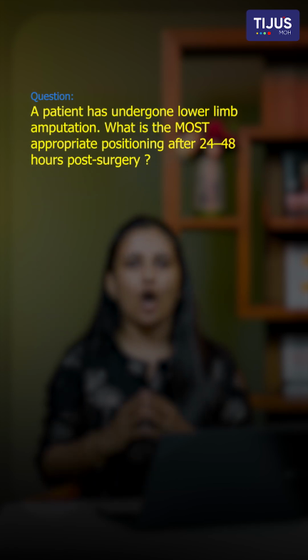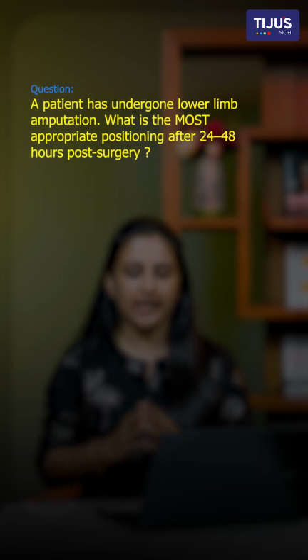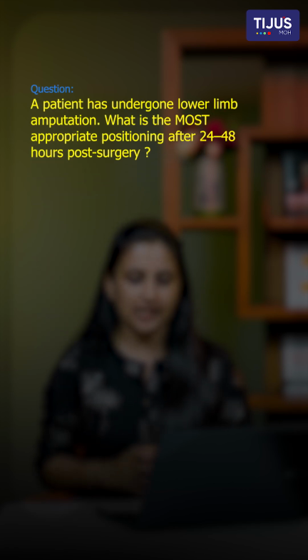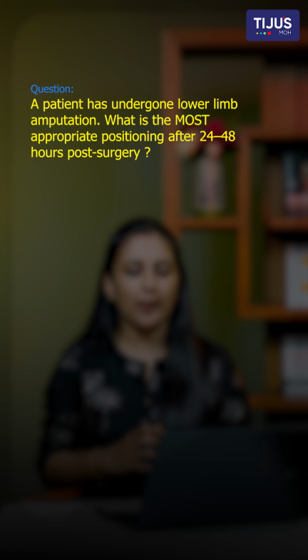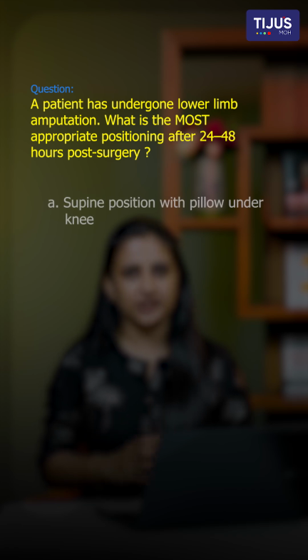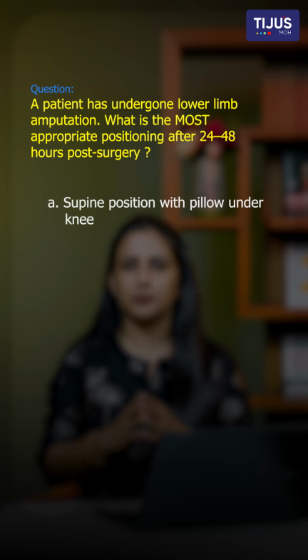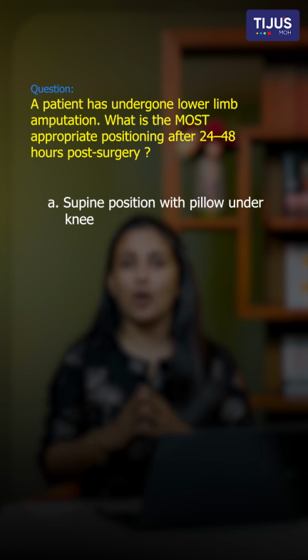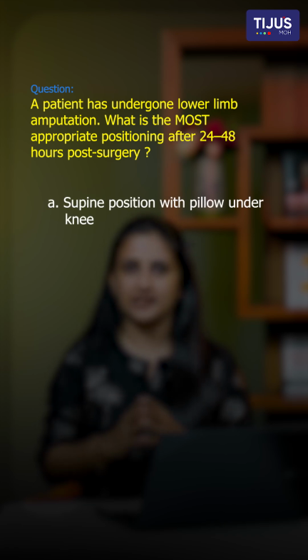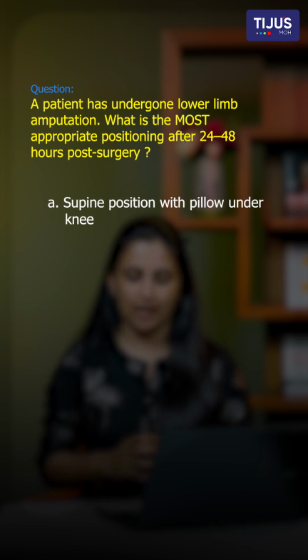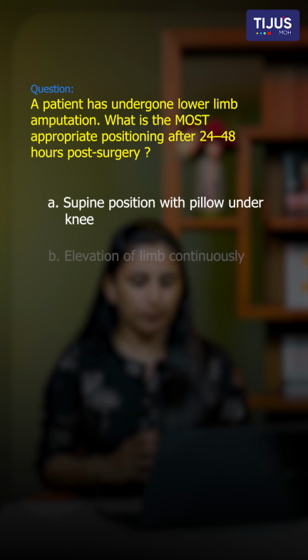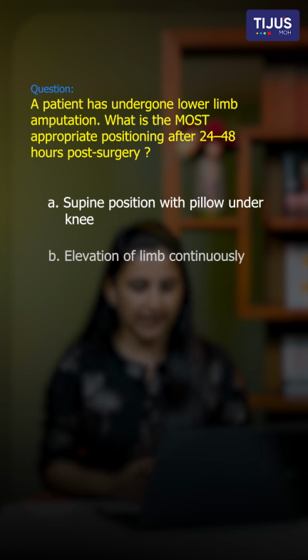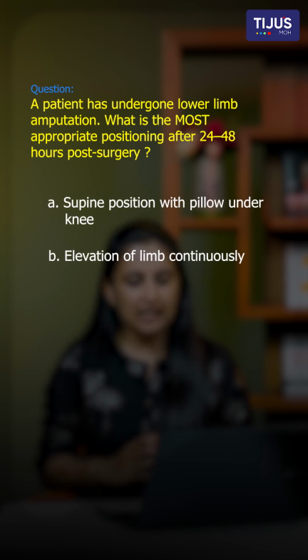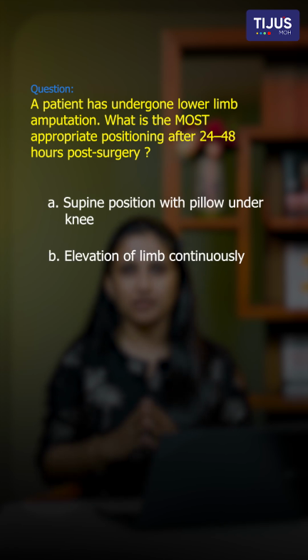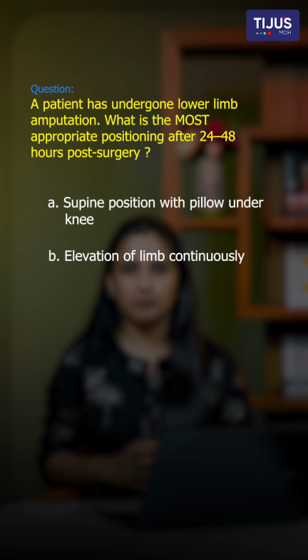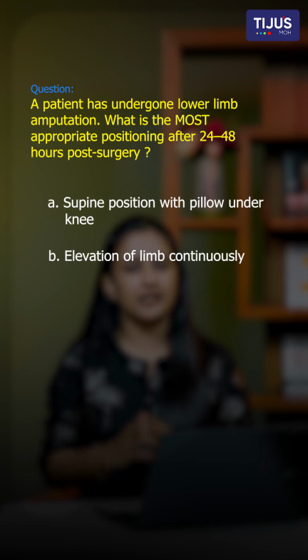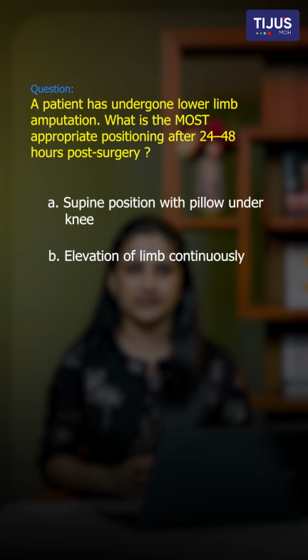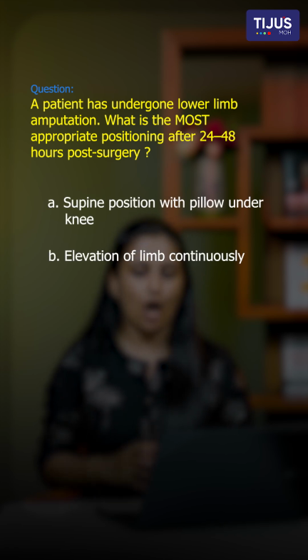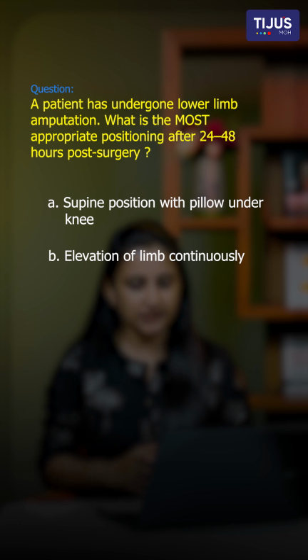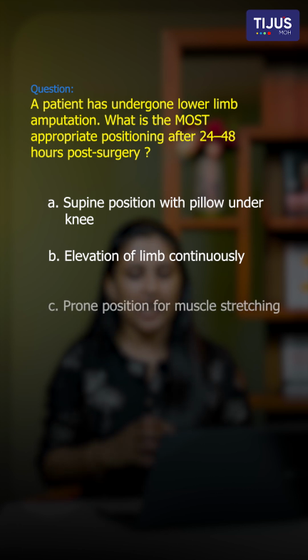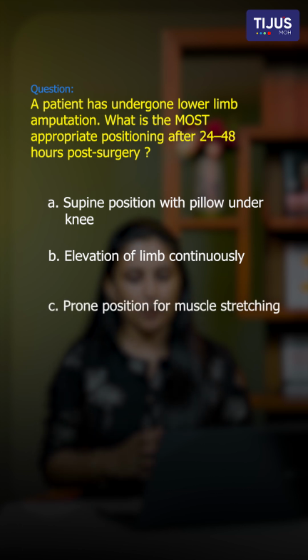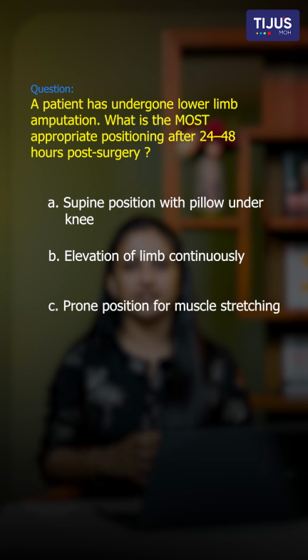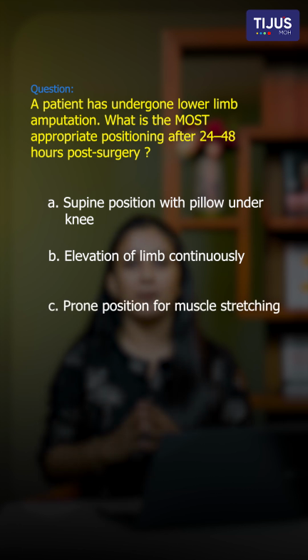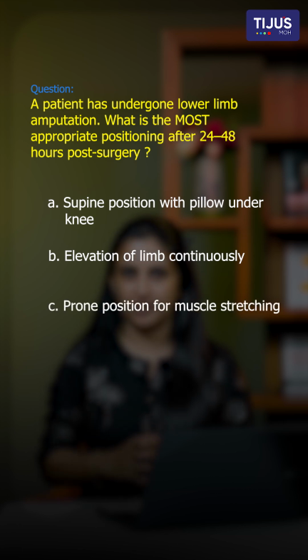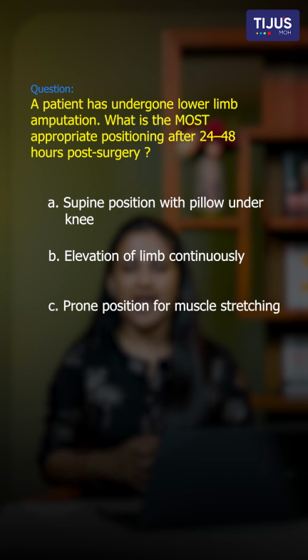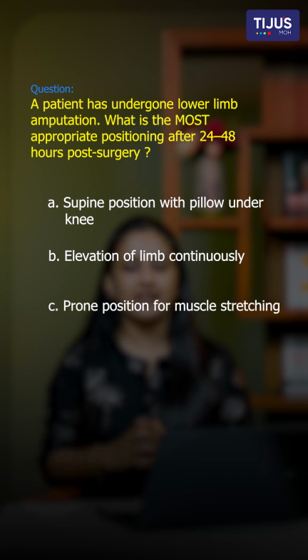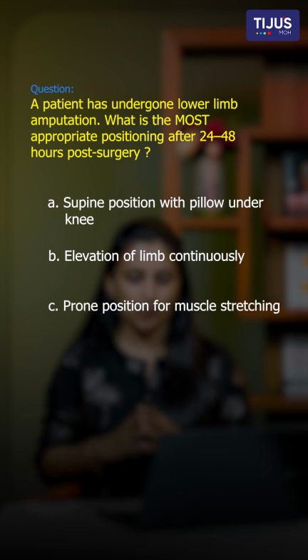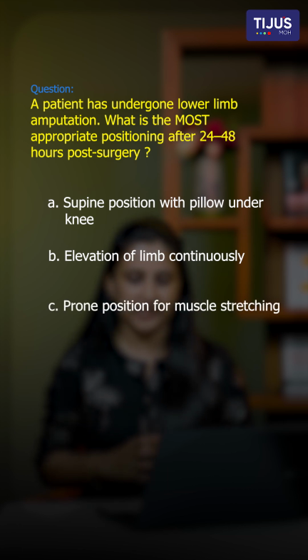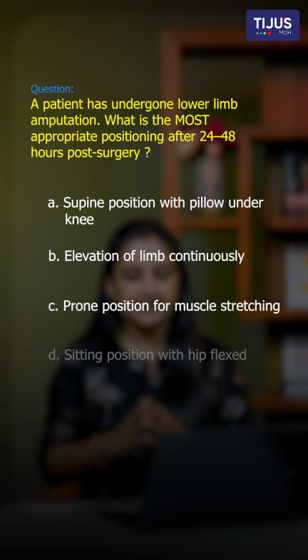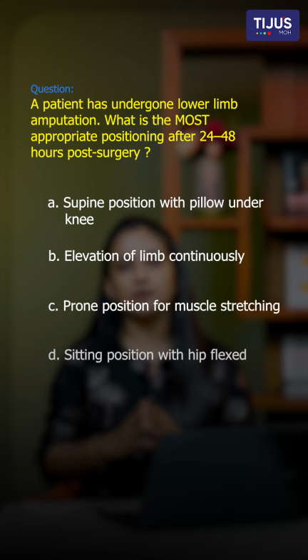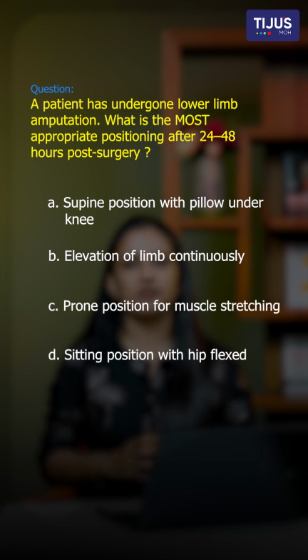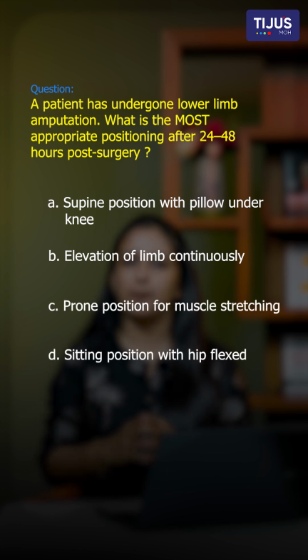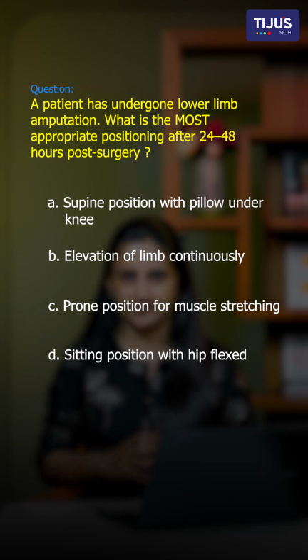Option A: supine position with pillow under the knee. Option B: elevation of the limb continuously. Option C: prone position for muscle stretching. And the last option, Option D: sitting position with hip flexed.